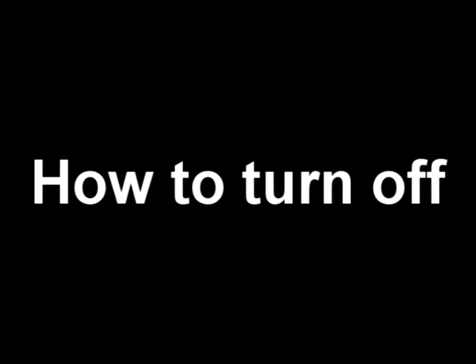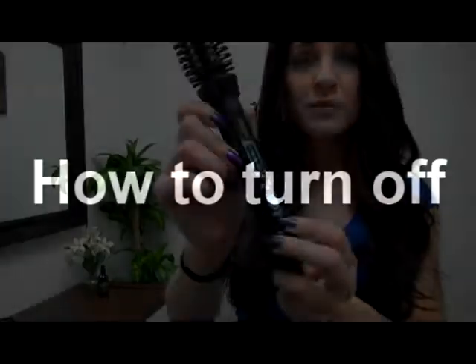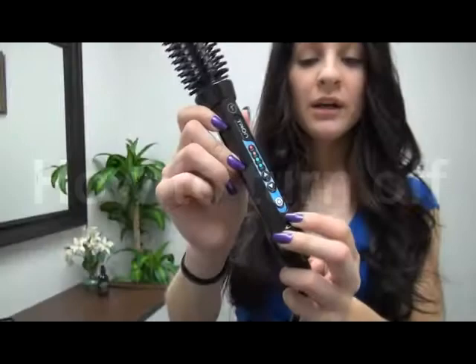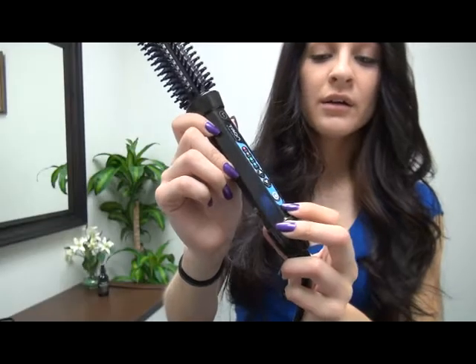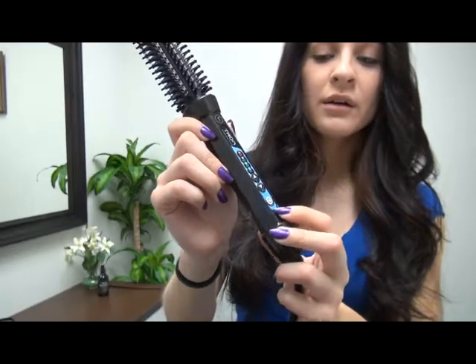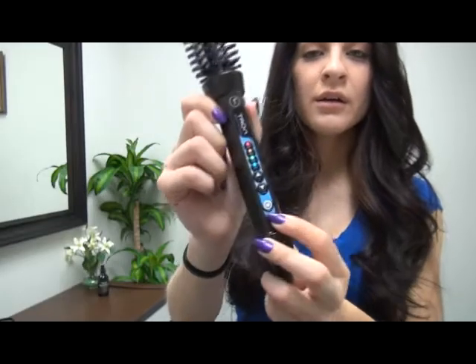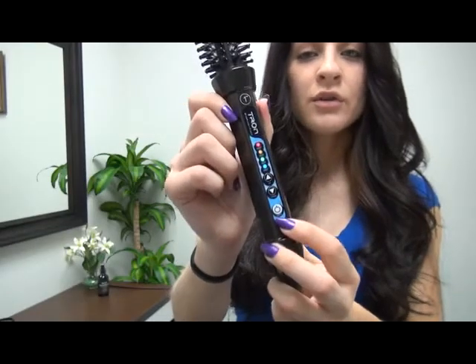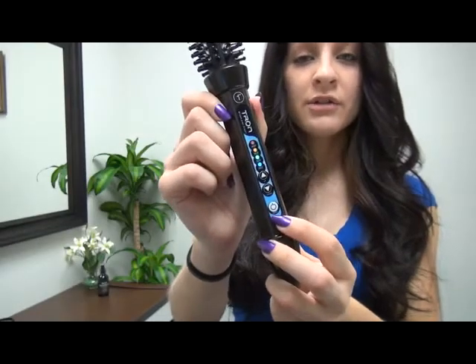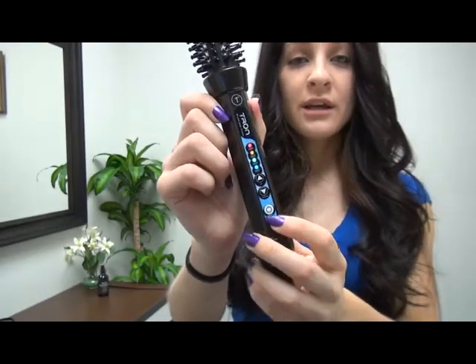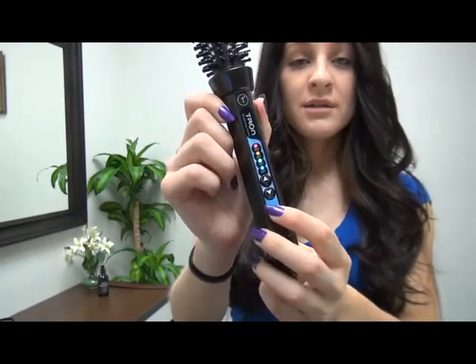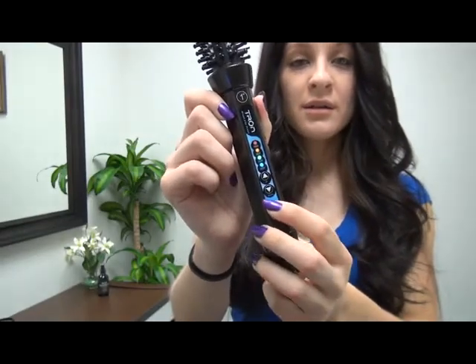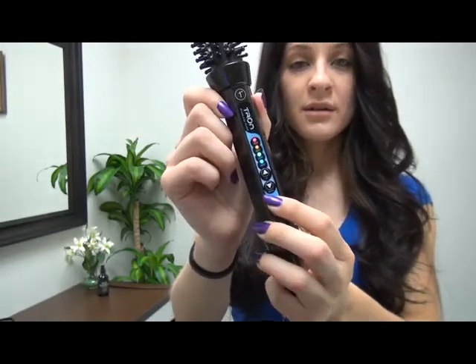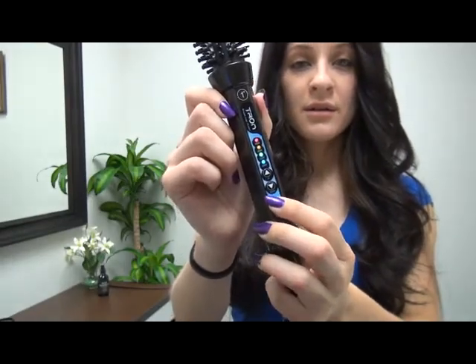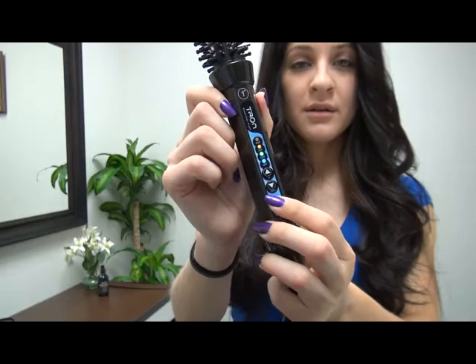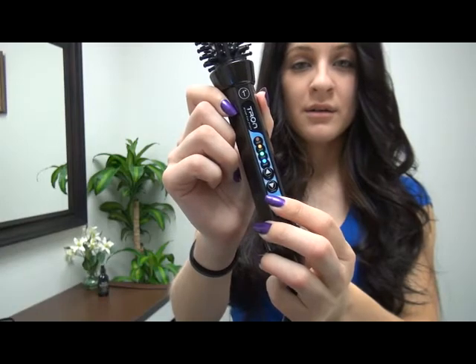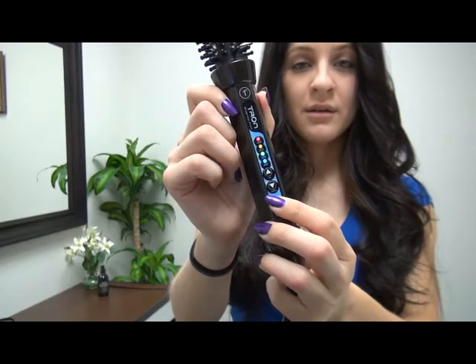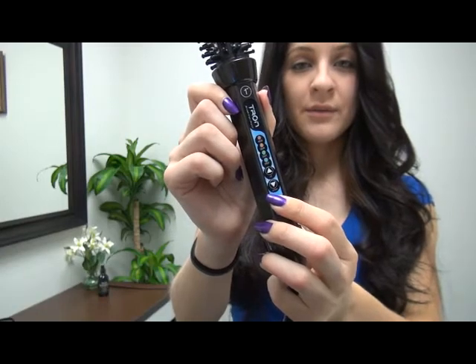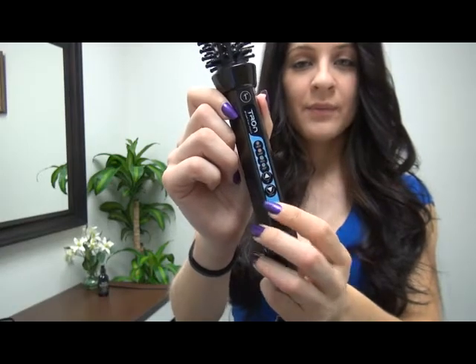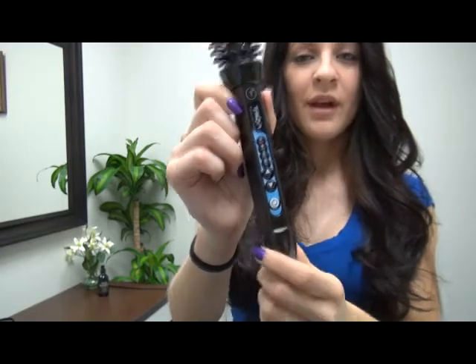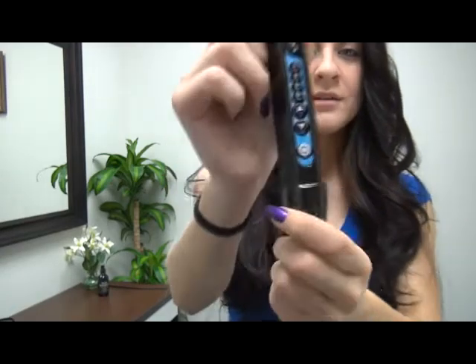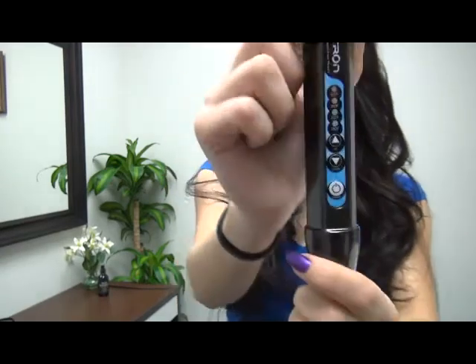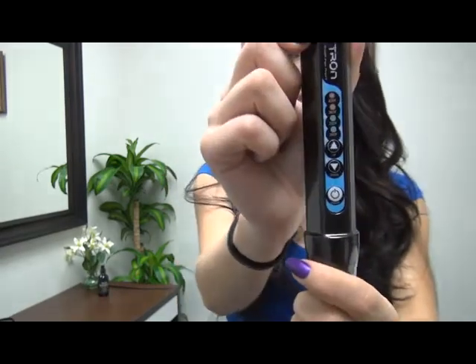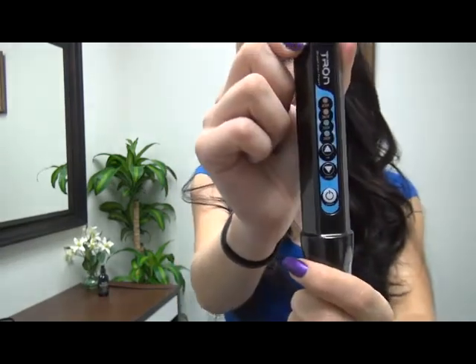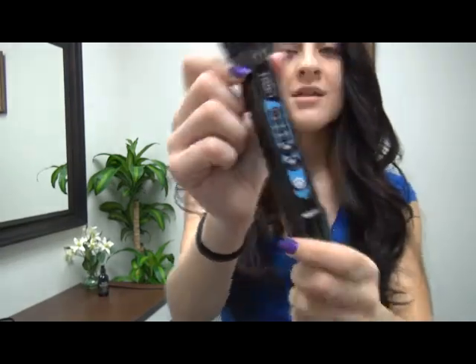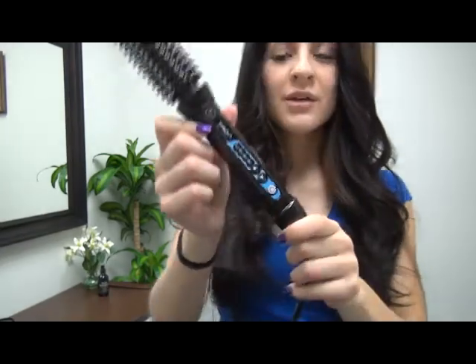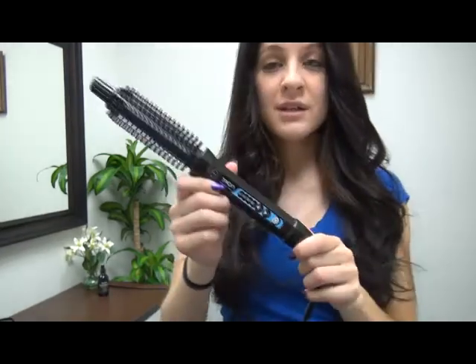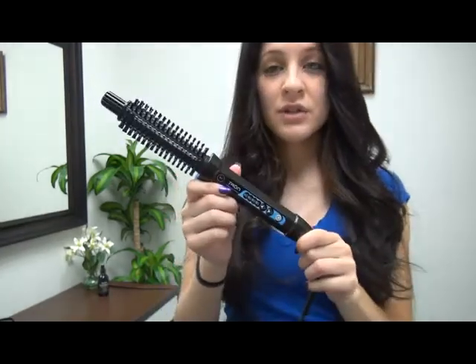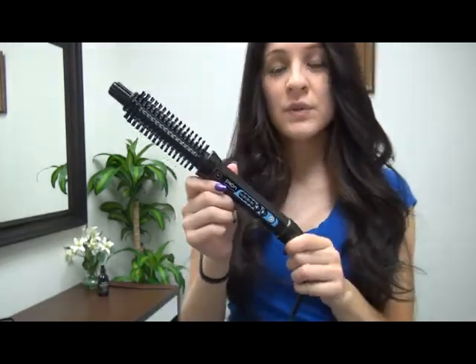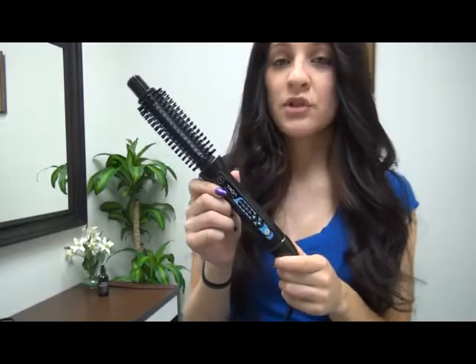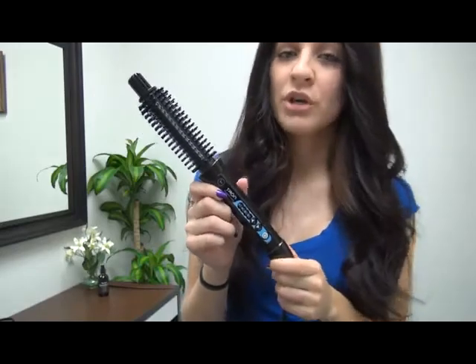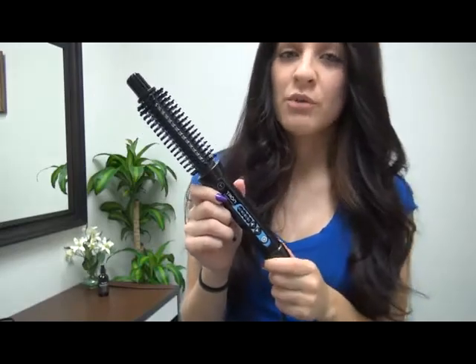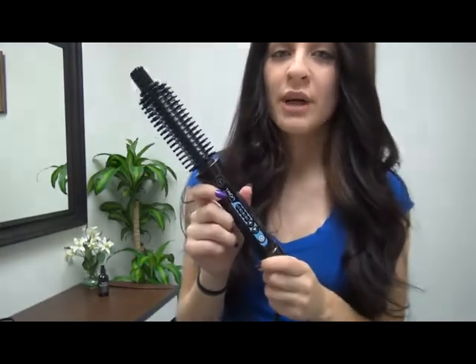The power button is right there. Hold it down three seconds and it's off. And that's how easy it is to use the Tron Brush Iron Pro, guys.